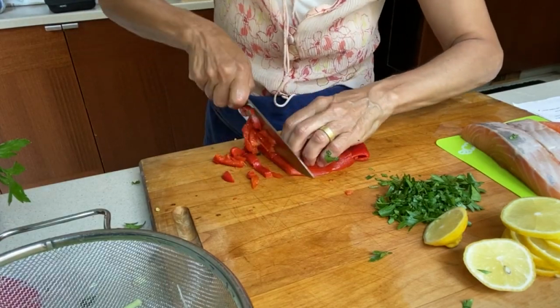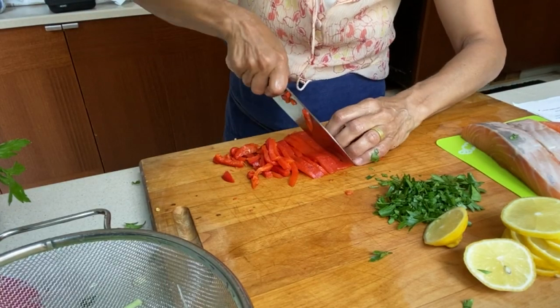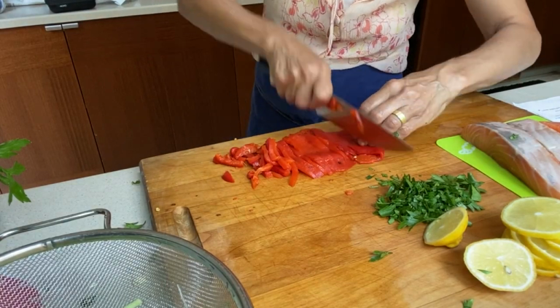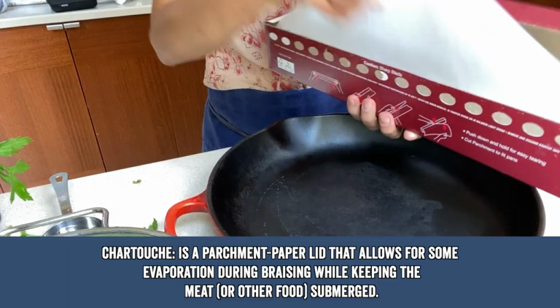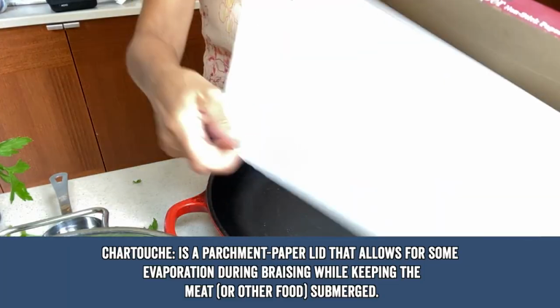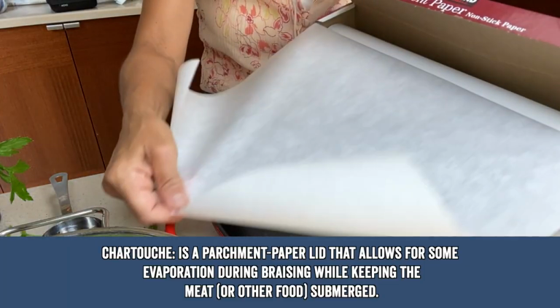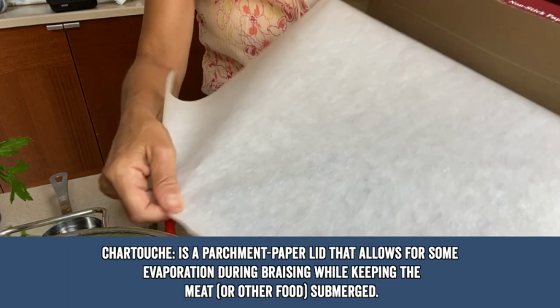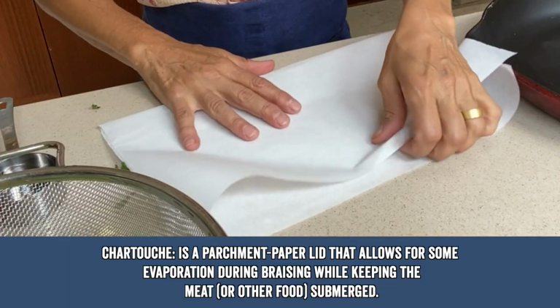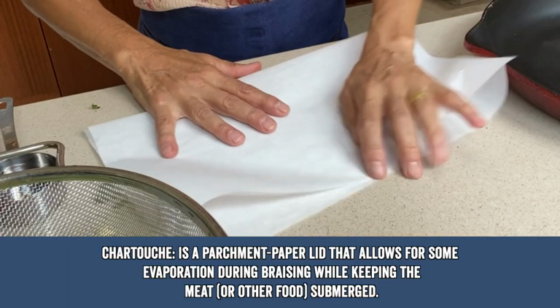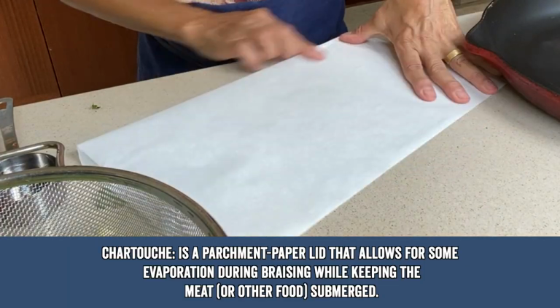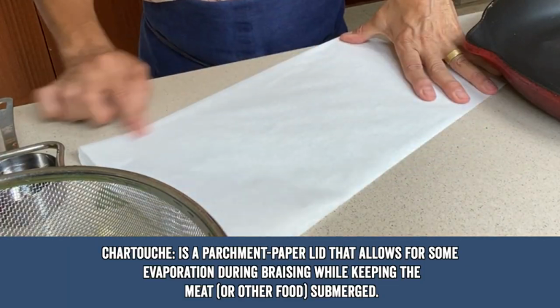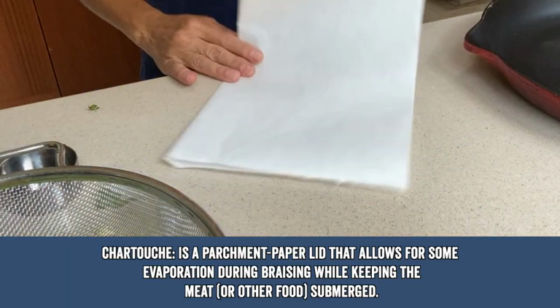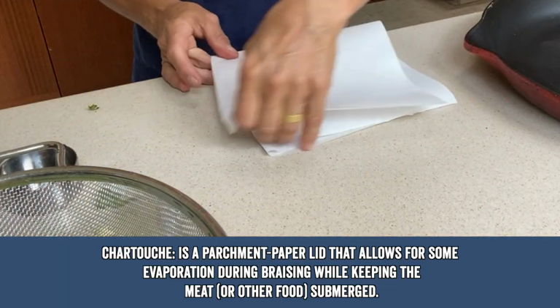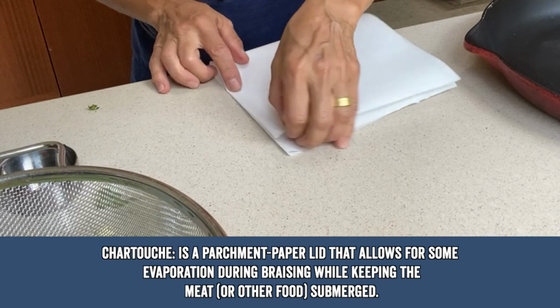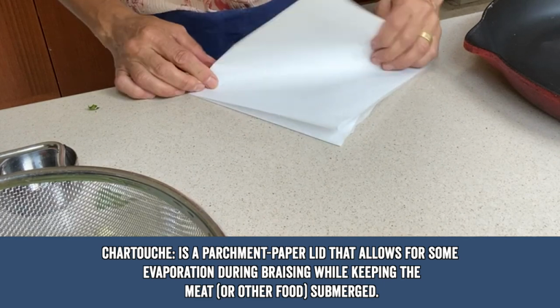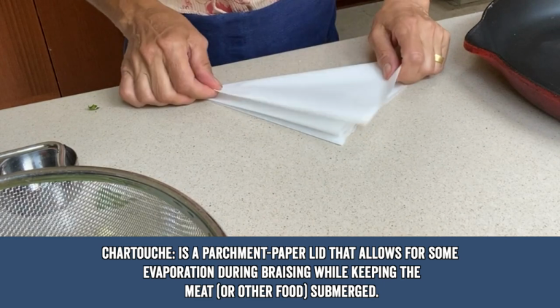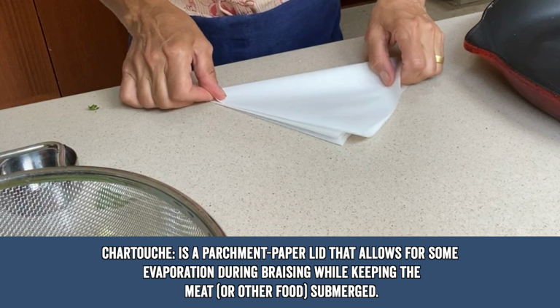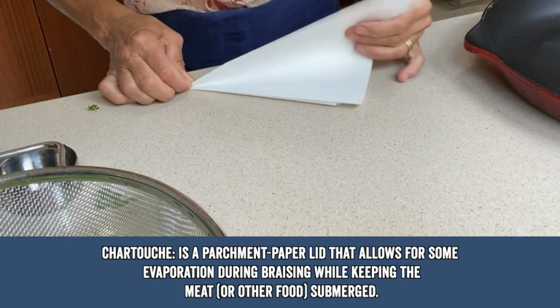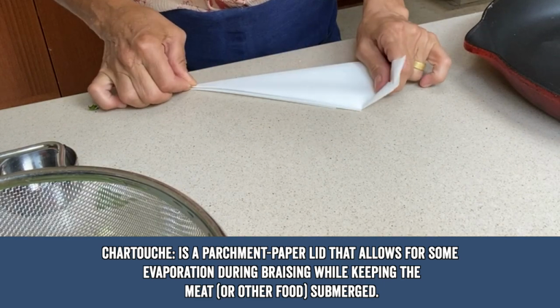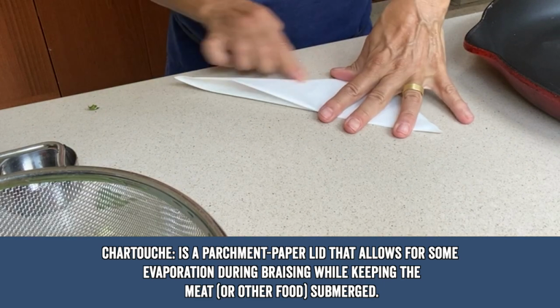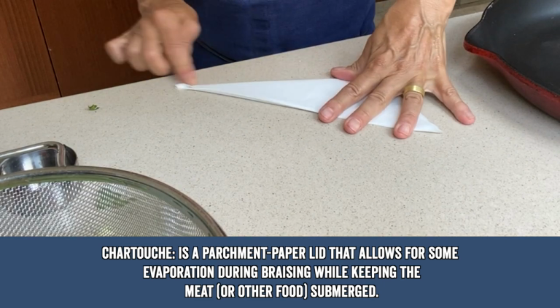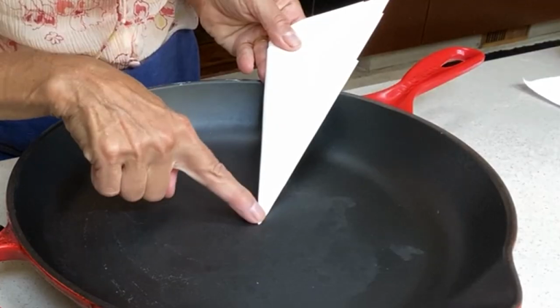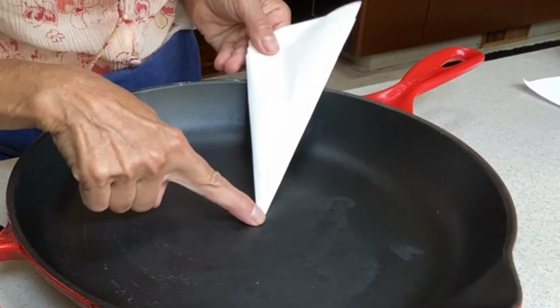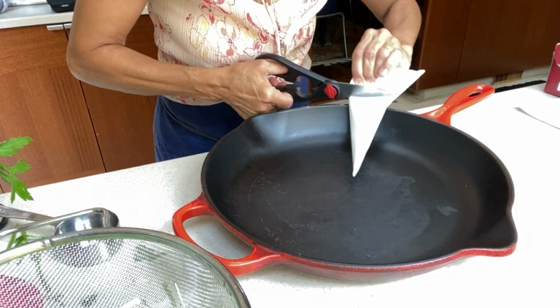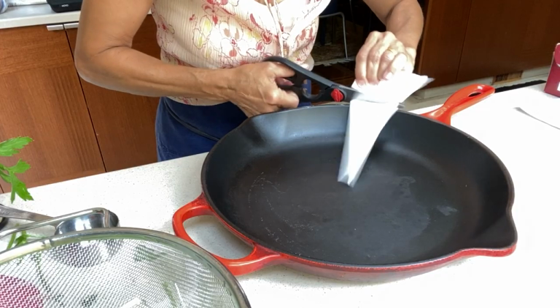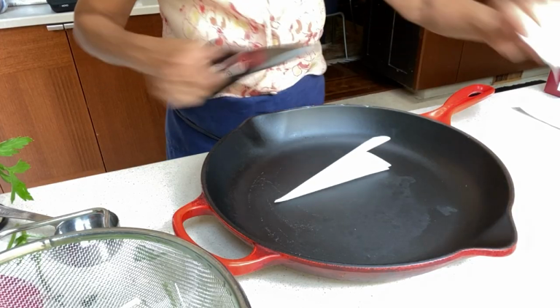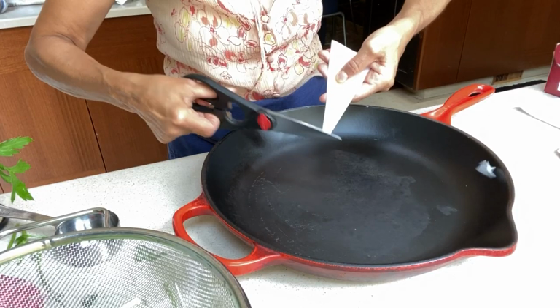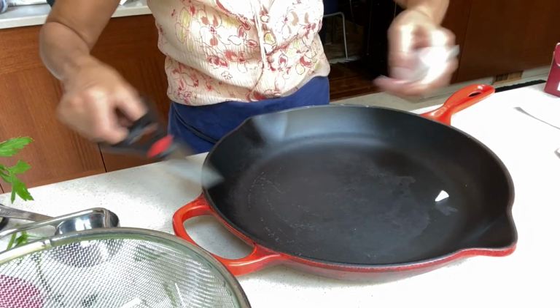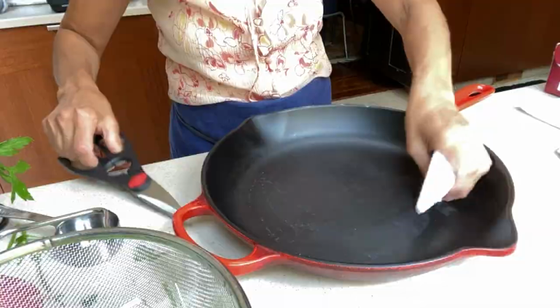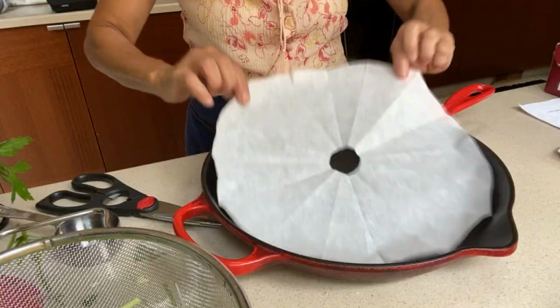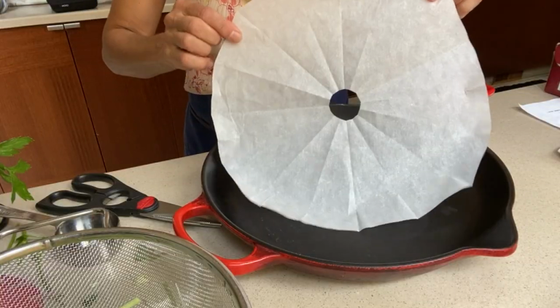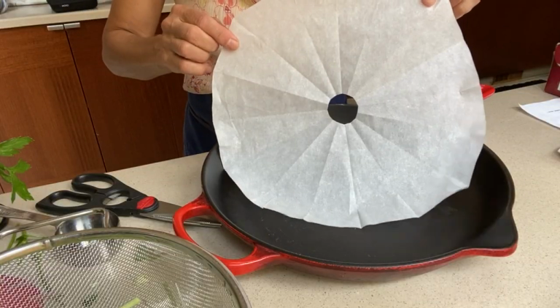Next, we're going to build a cartouche. Fold a large piece of parchment paper as if you're folding a paper airplane. Set it in the middle, trim to fit, and then take off the little end. That hole is to allow steam to escape.